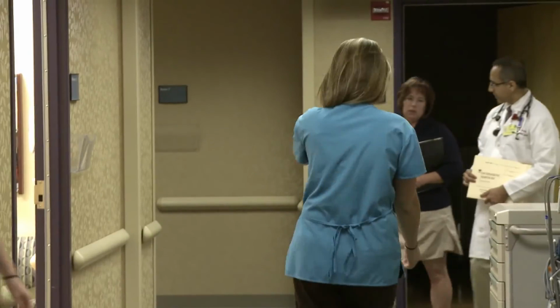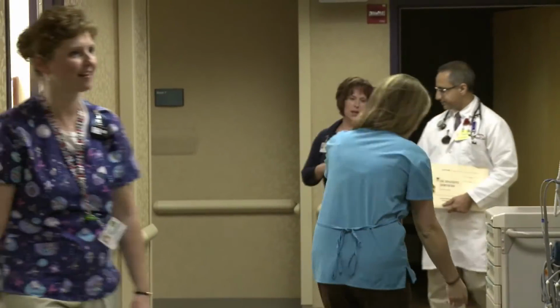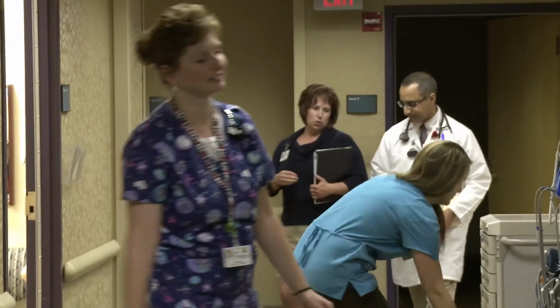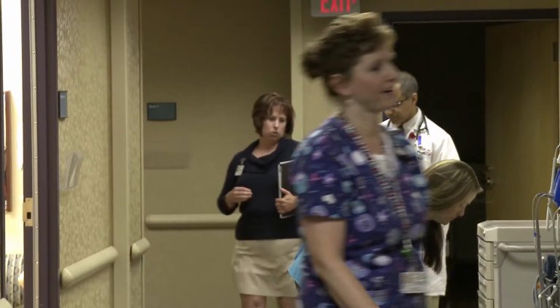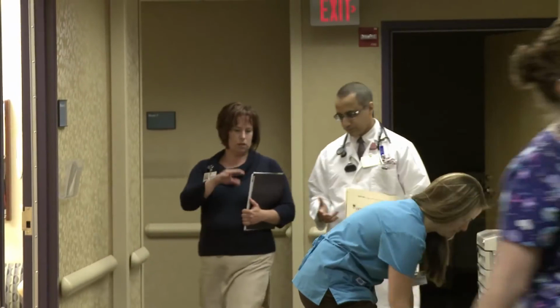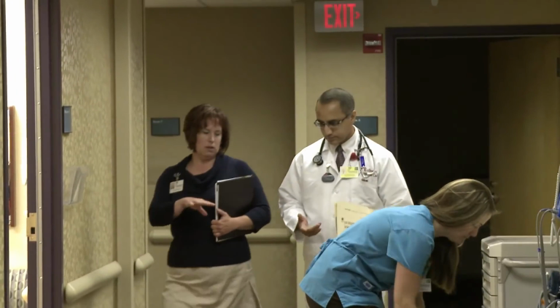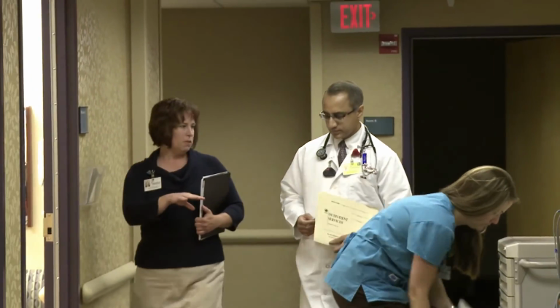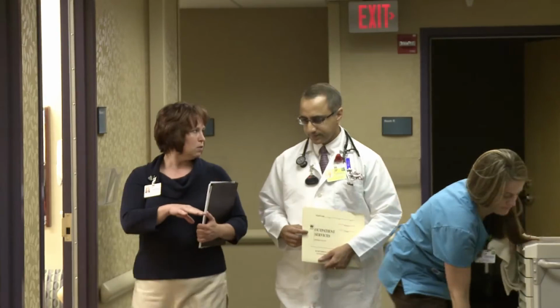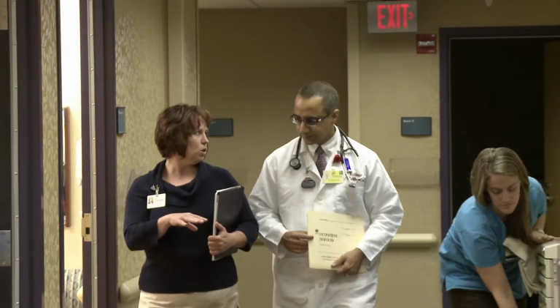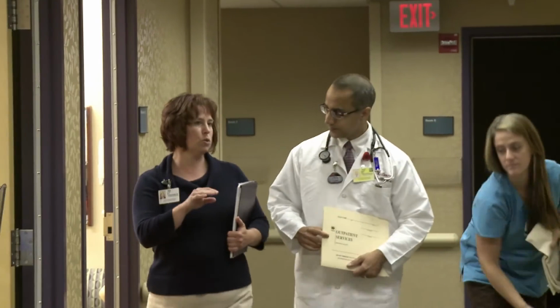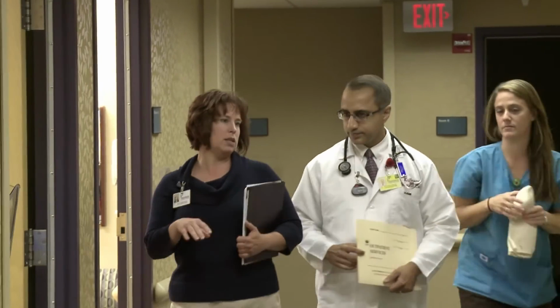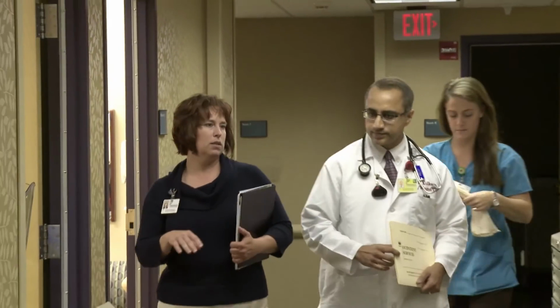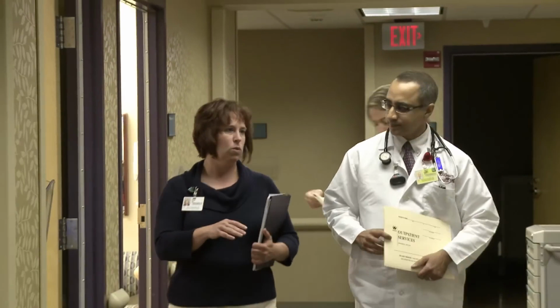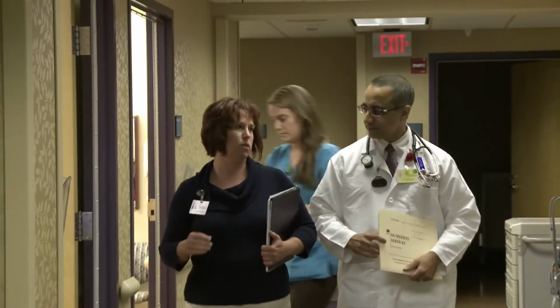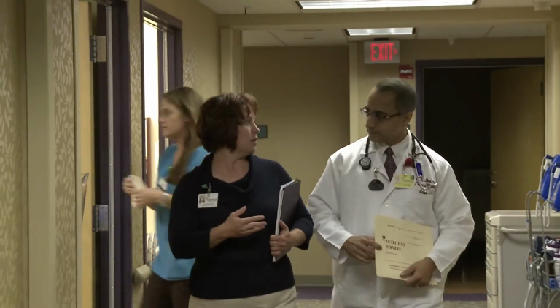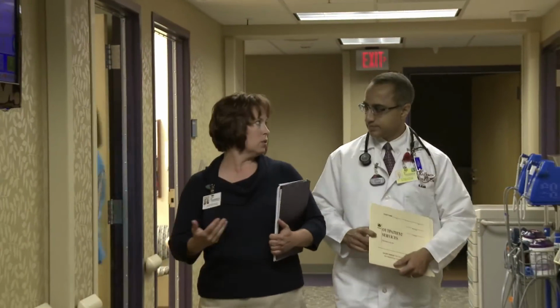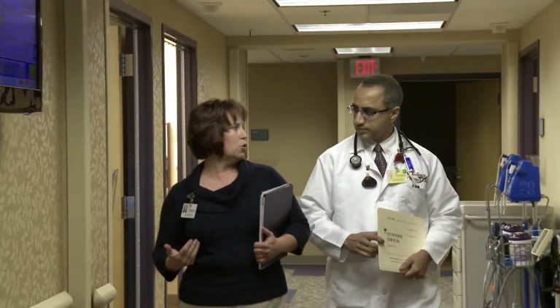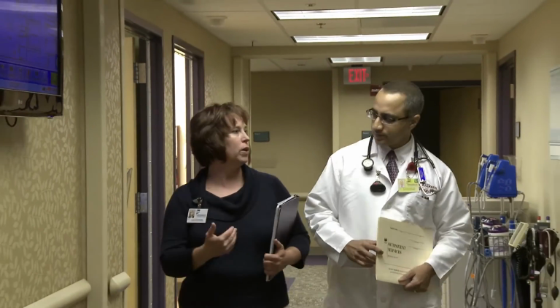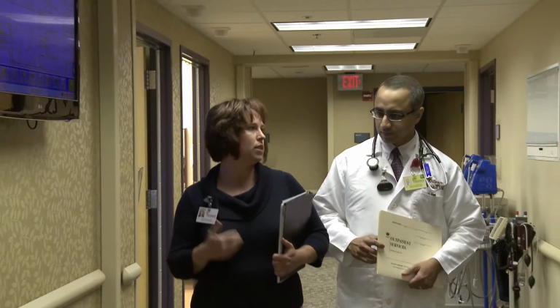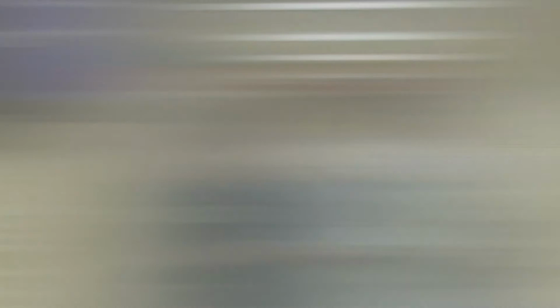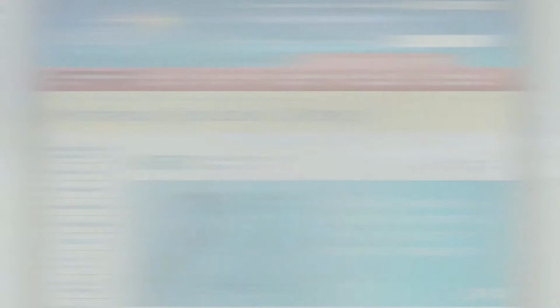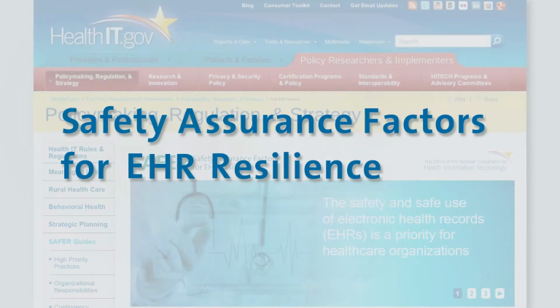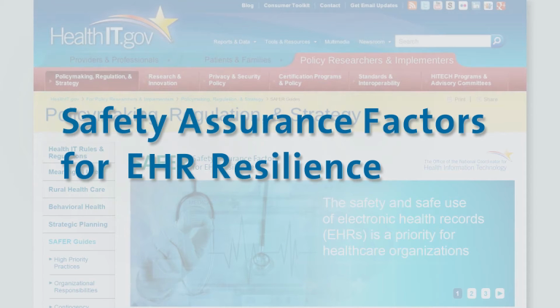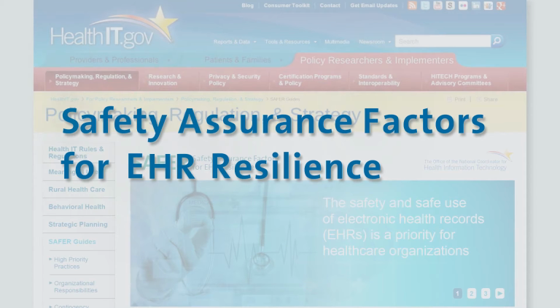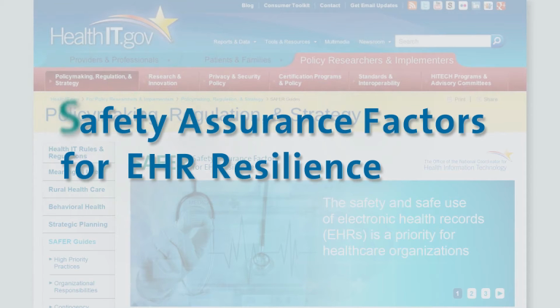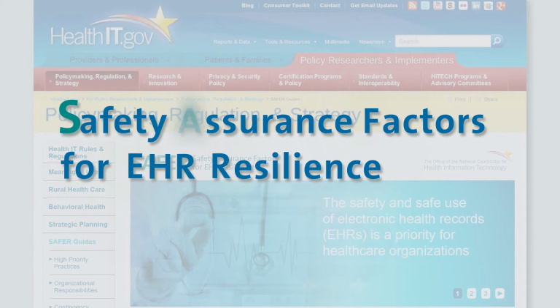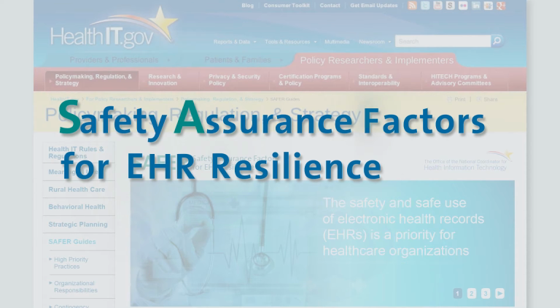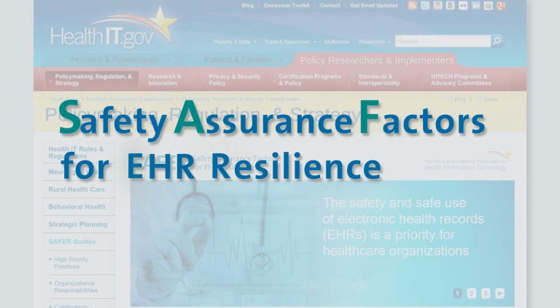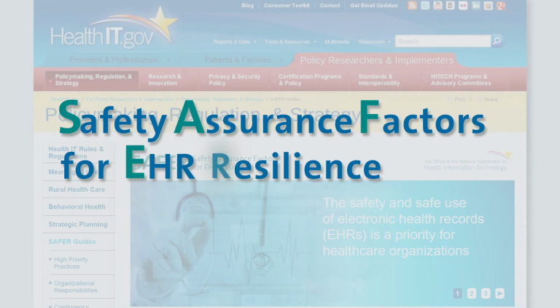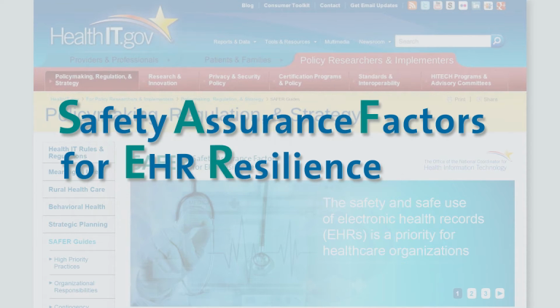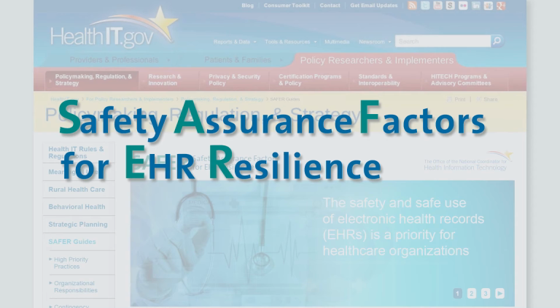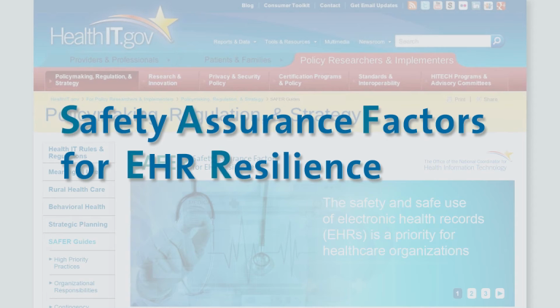The SAFER guides are self-assessment tools to help you and your team identify these risks and mitigate them. SAFER stands for Safety Assurance Factors for EHR Resilience.